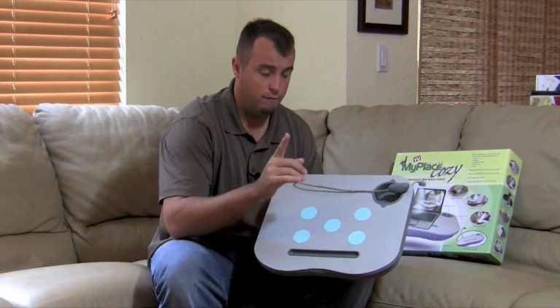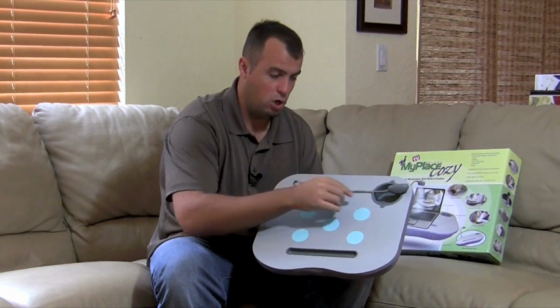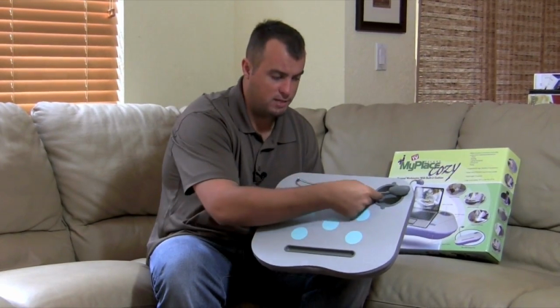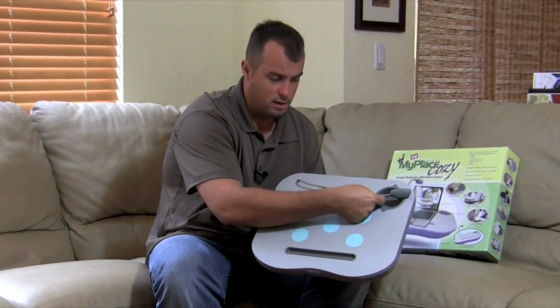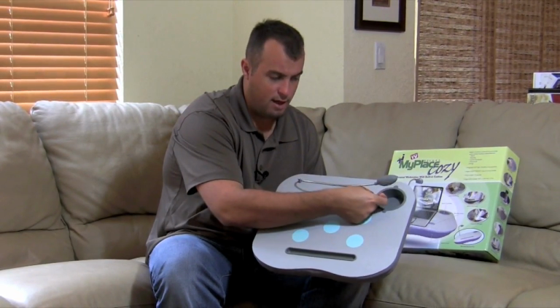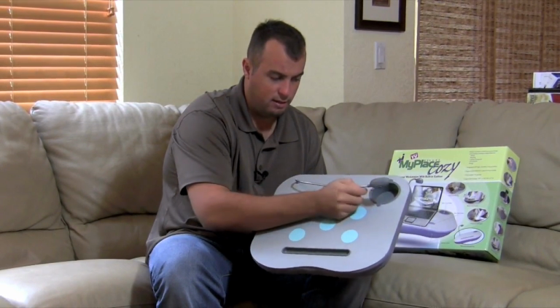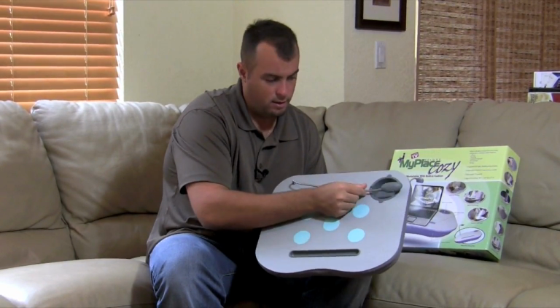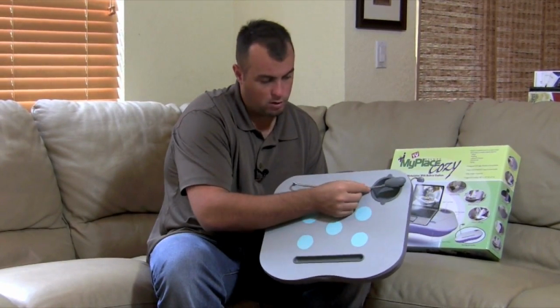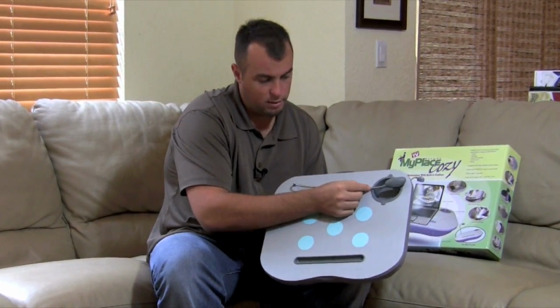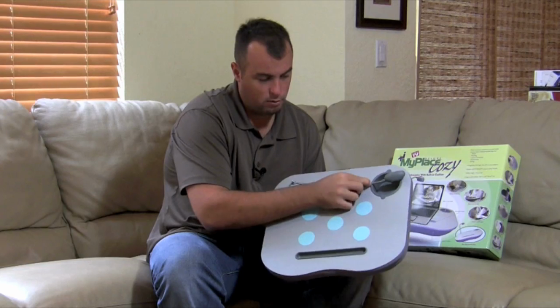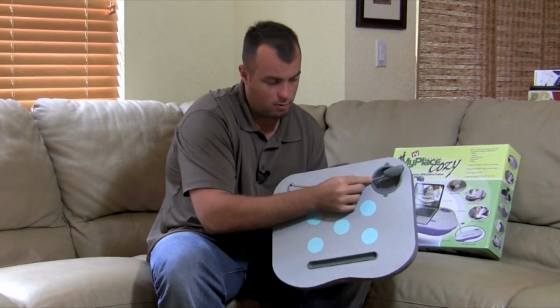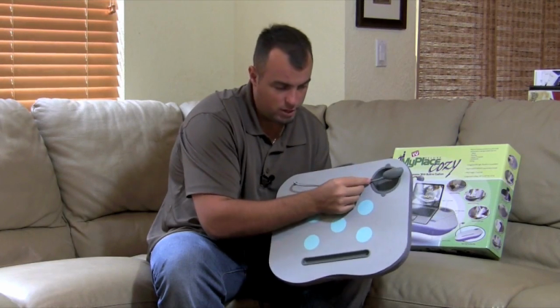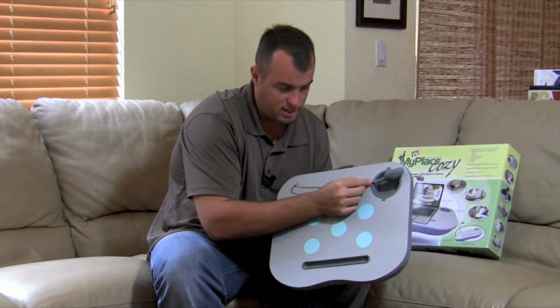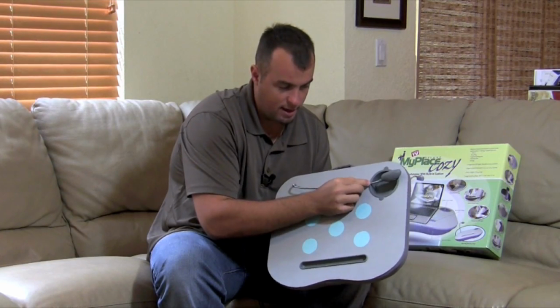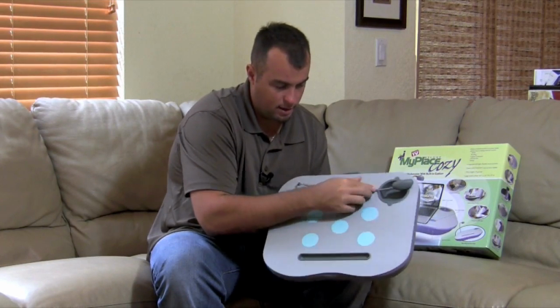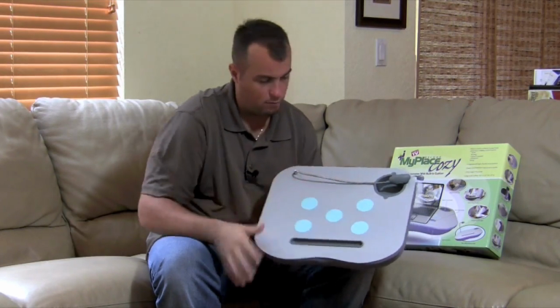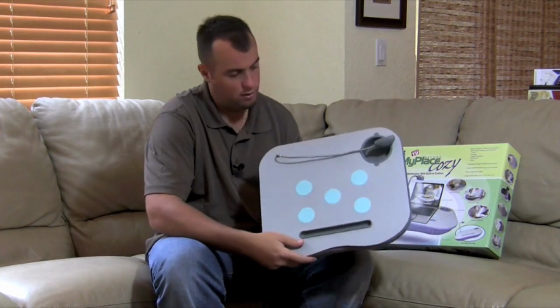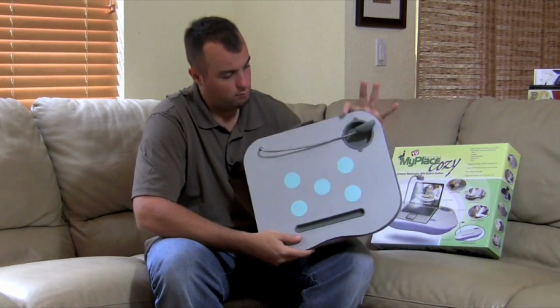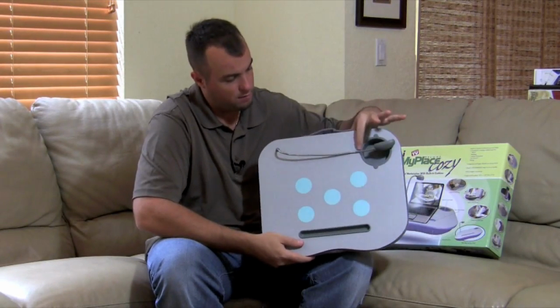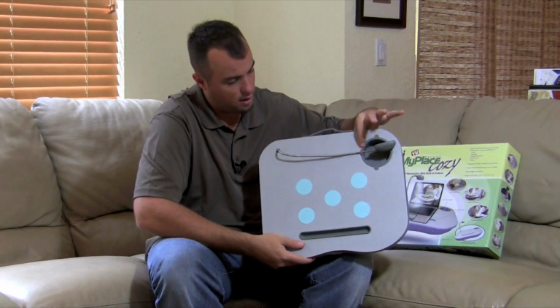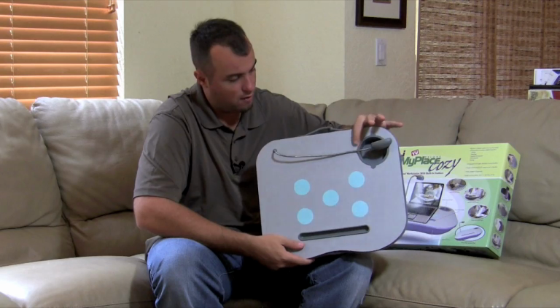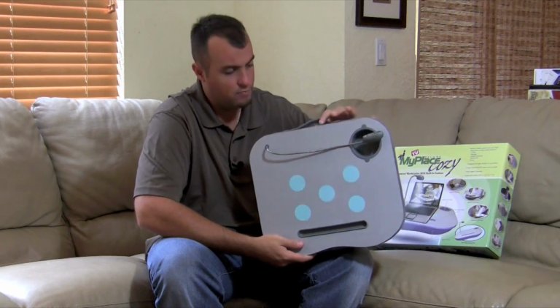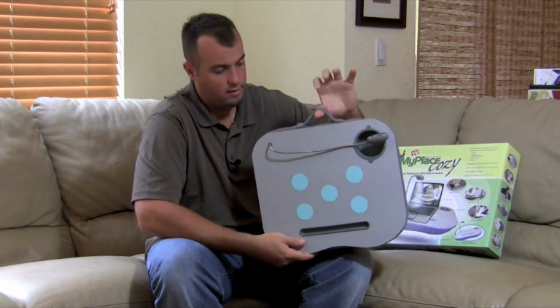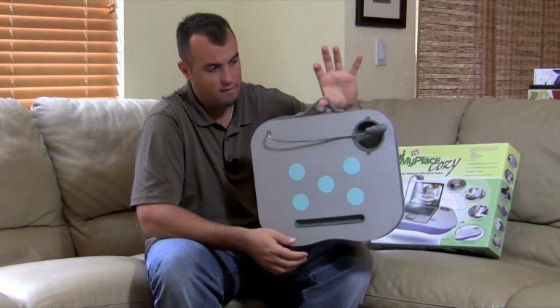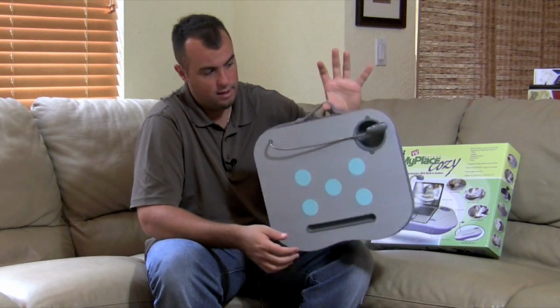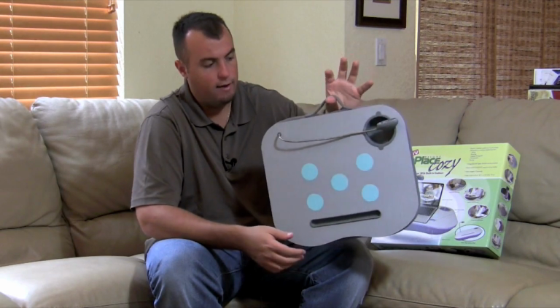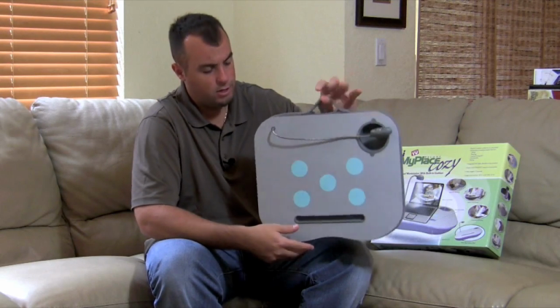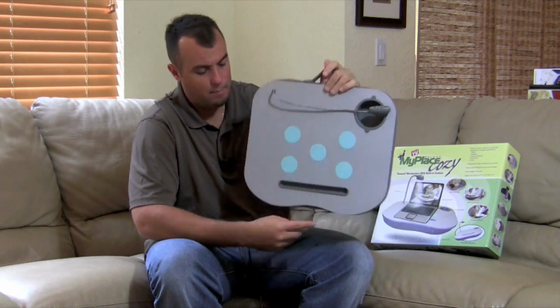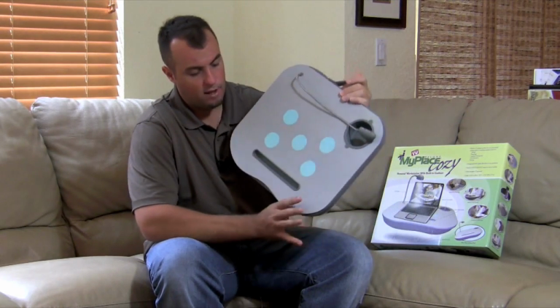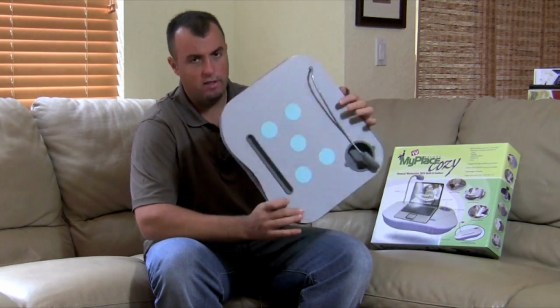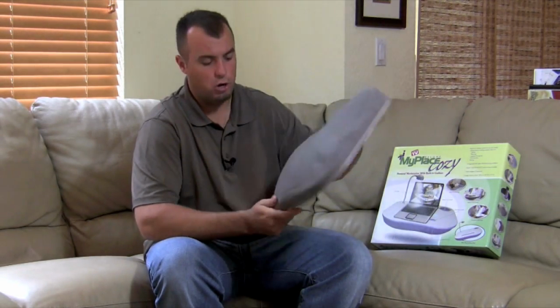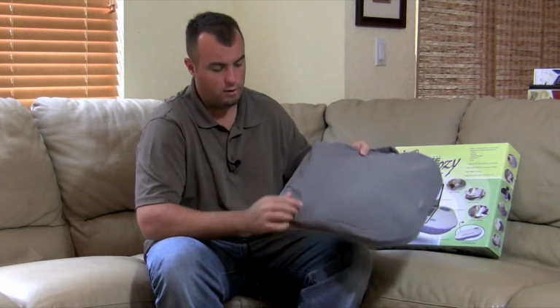For storage purposes, the LED light will click into a little ridge that's in the rim of the cup holder area. It does have a carry strap. Let's show you the construction of the unit.